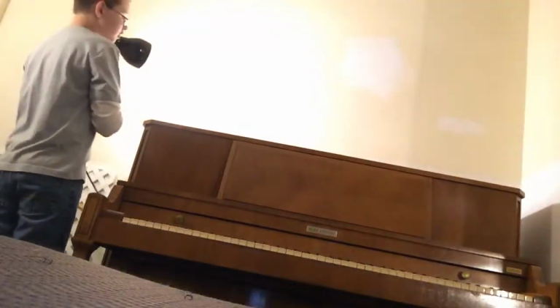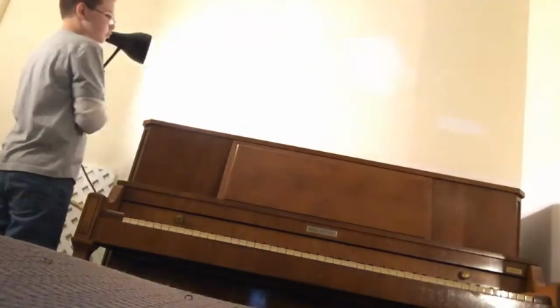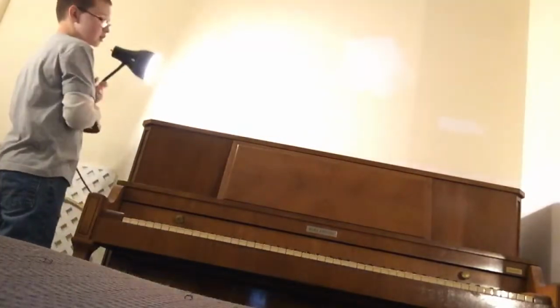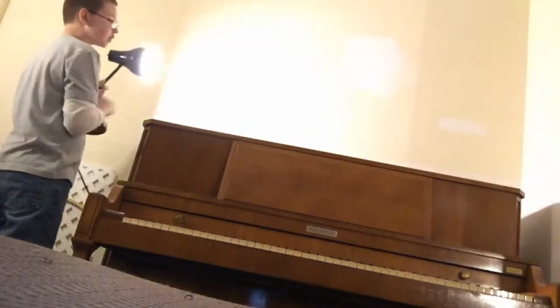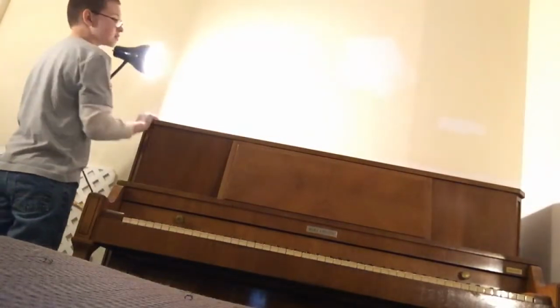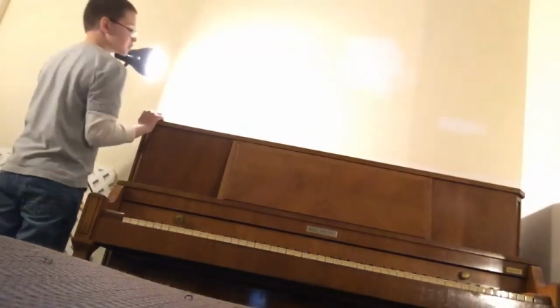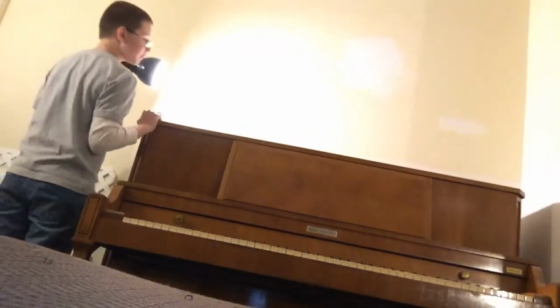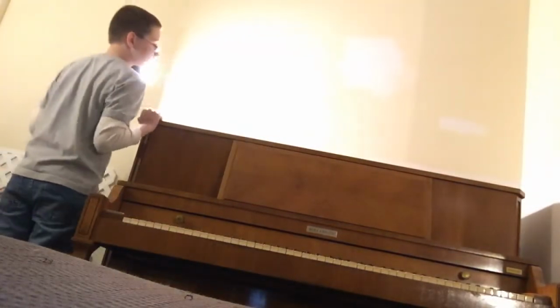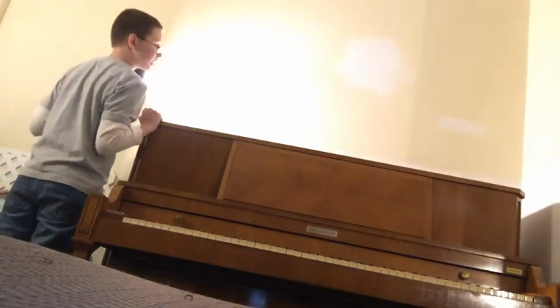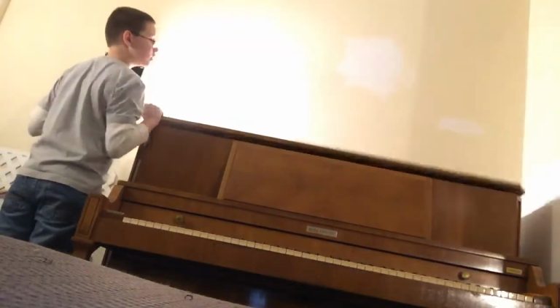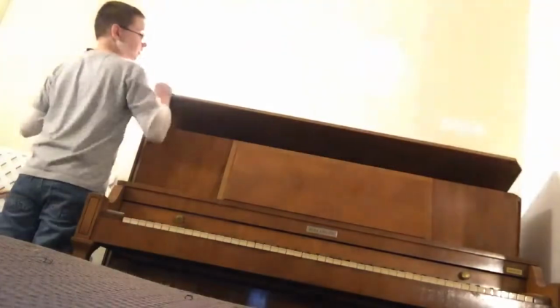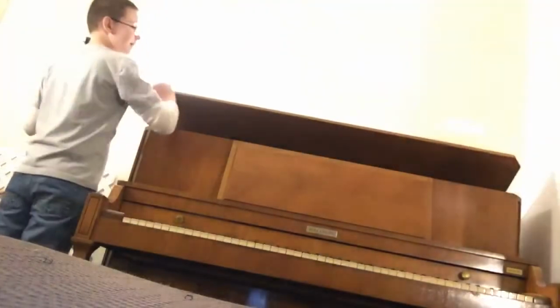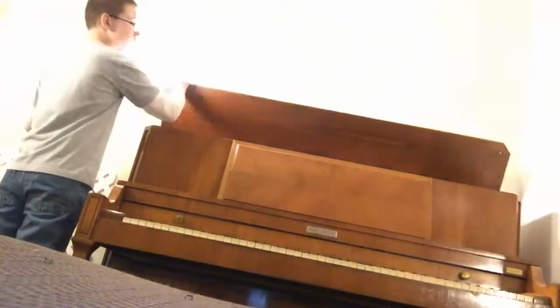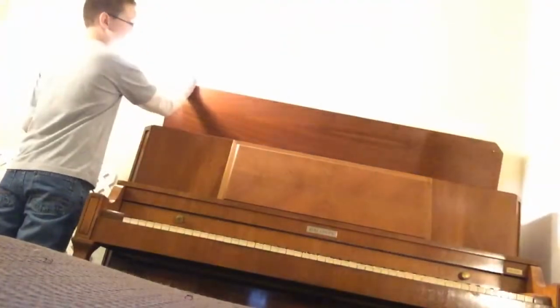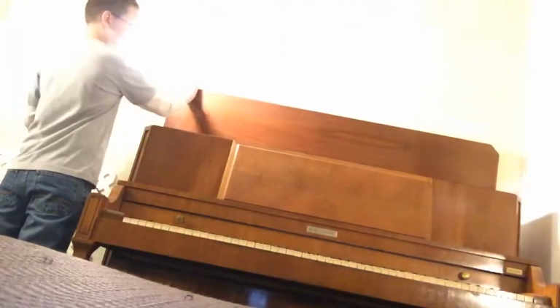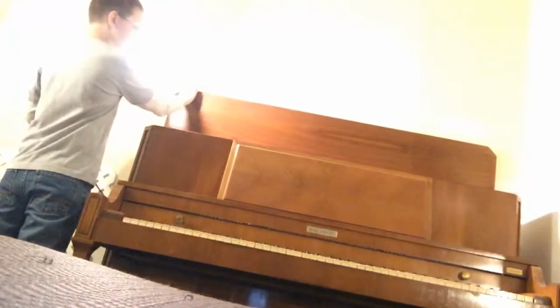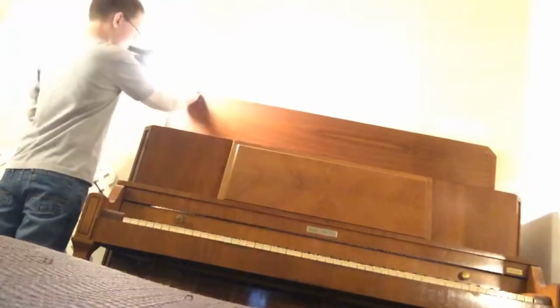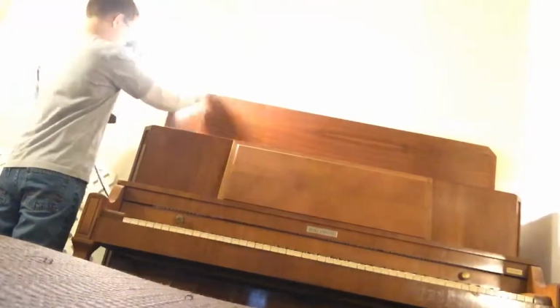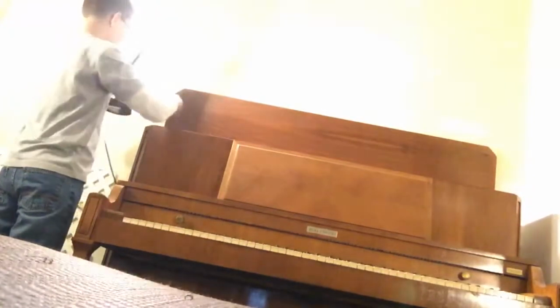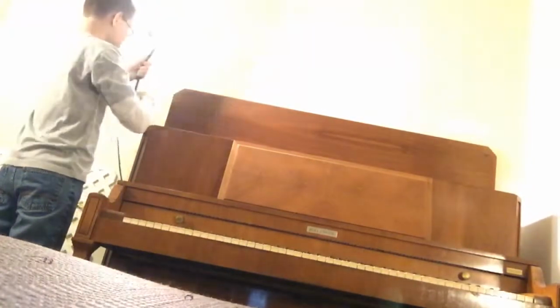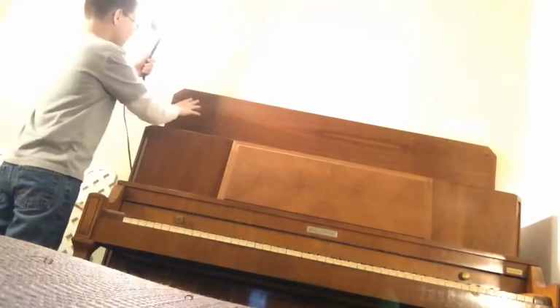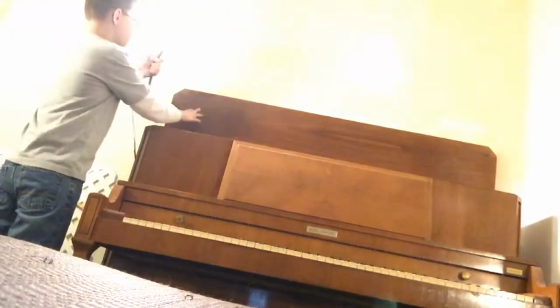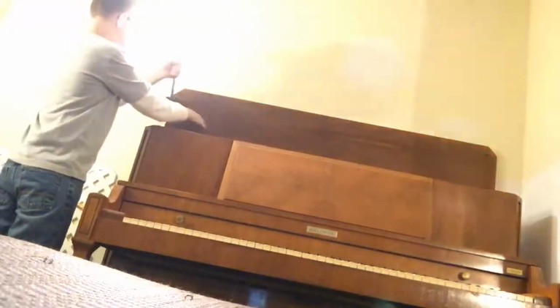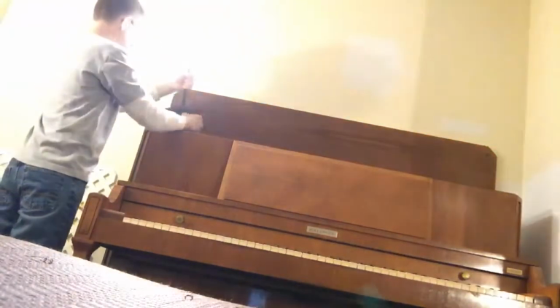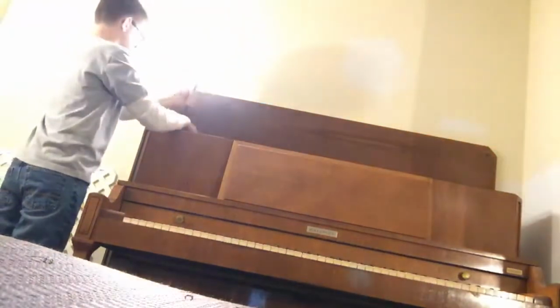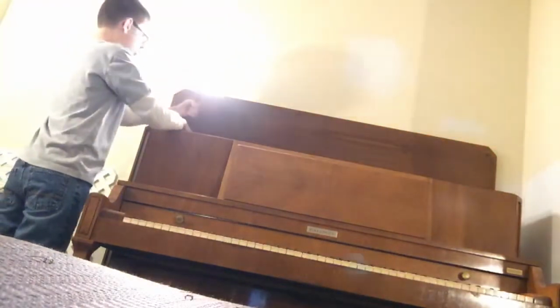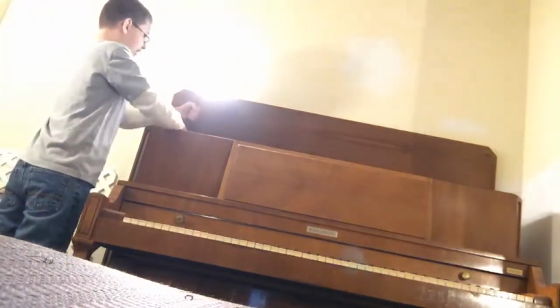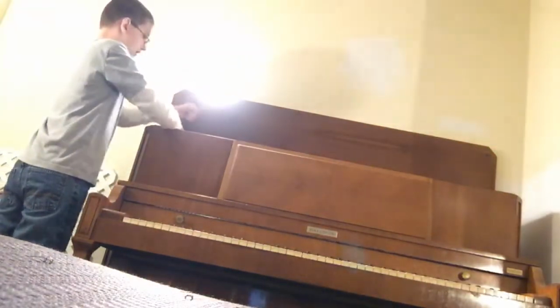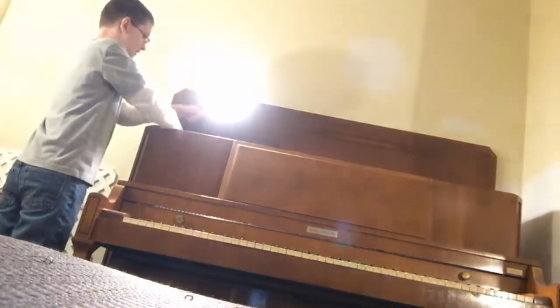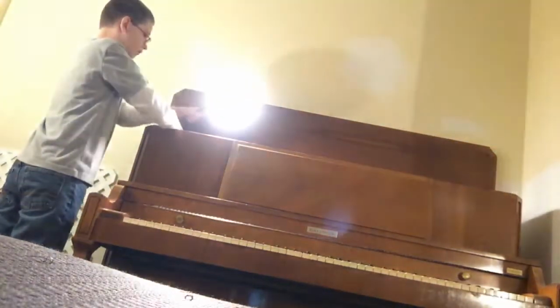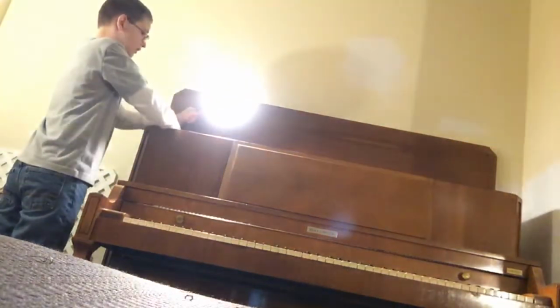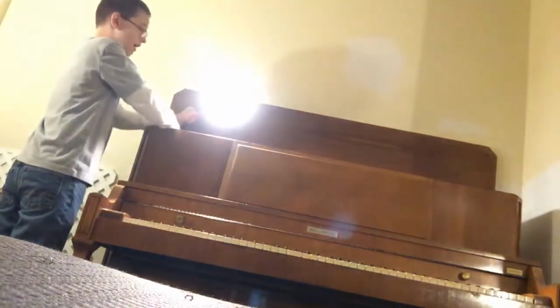So first what you want to do is lift up the top on your piano. Mine just hinges. And usually you're supposed to sit your lamp inside where it goes like that.